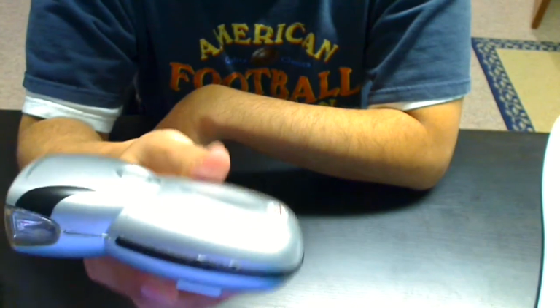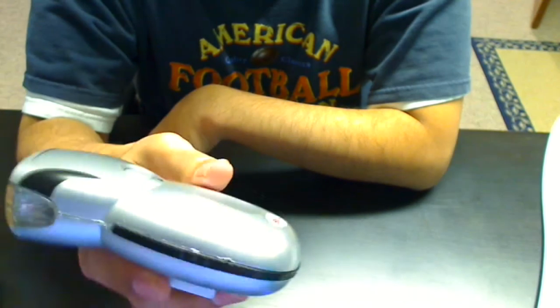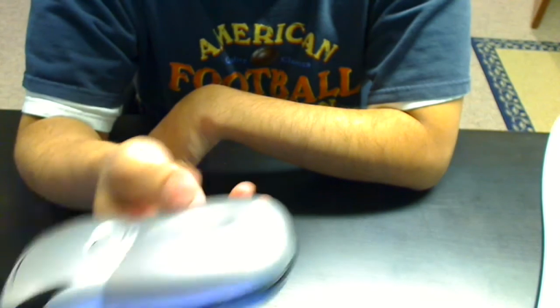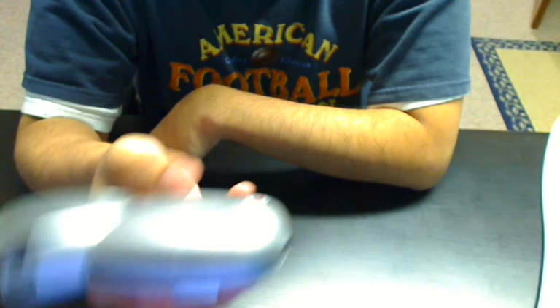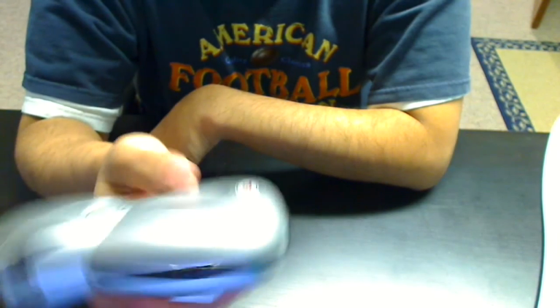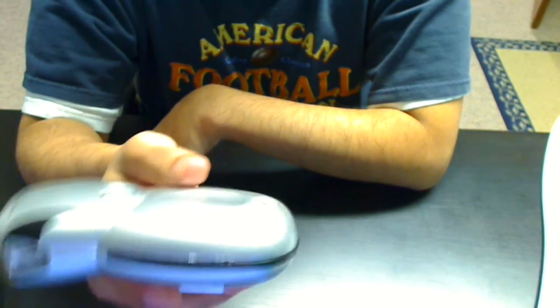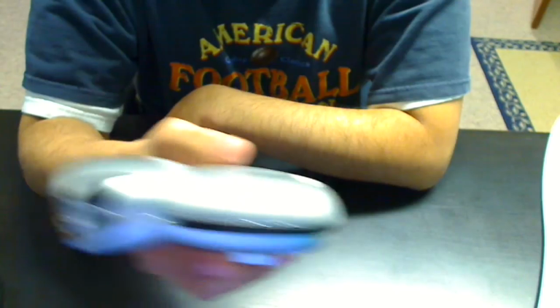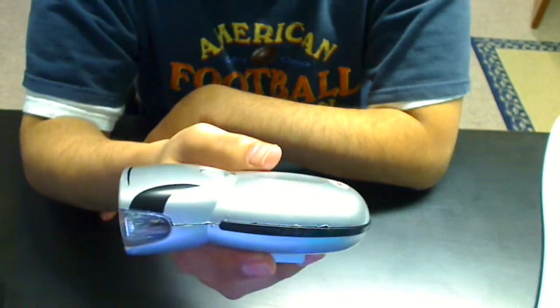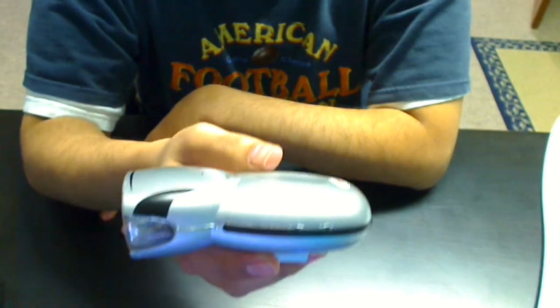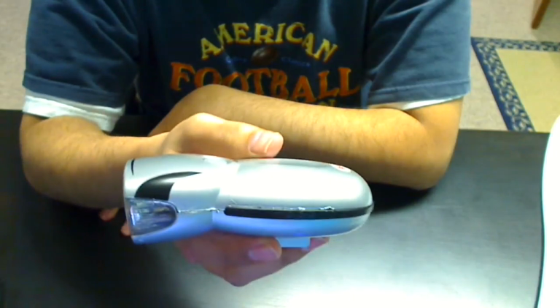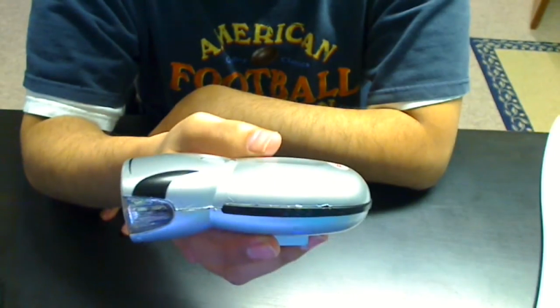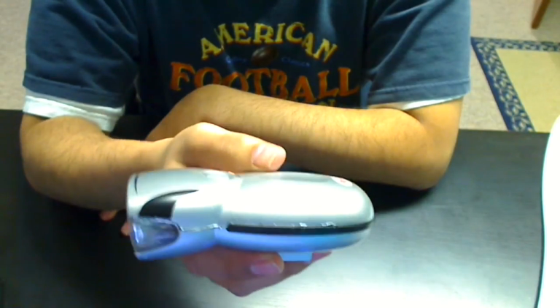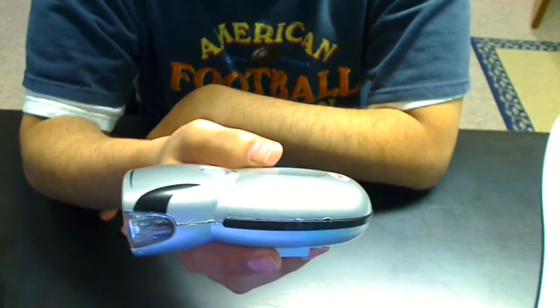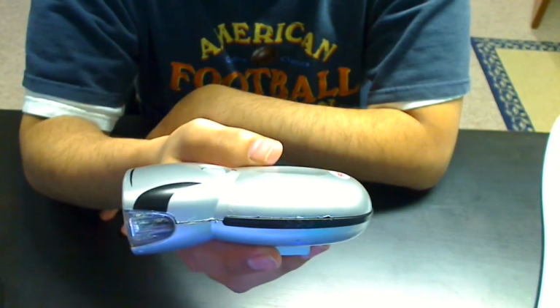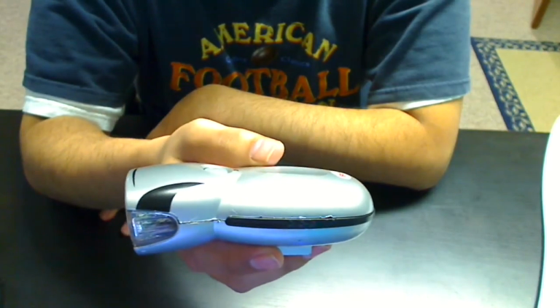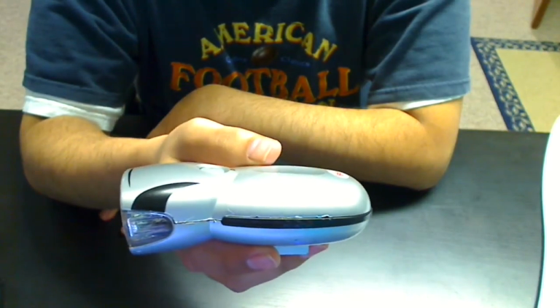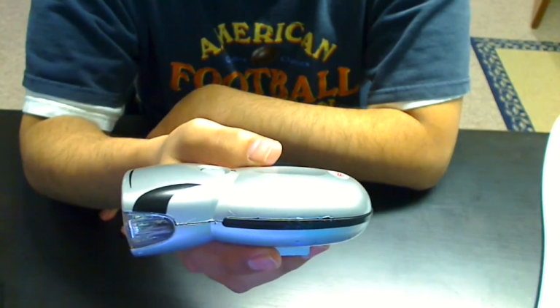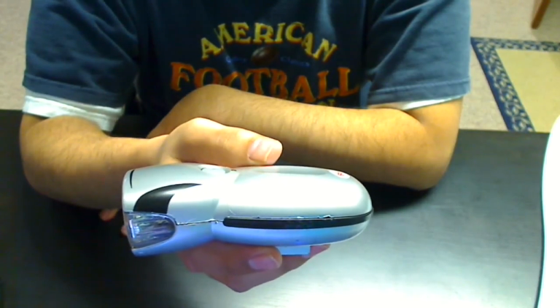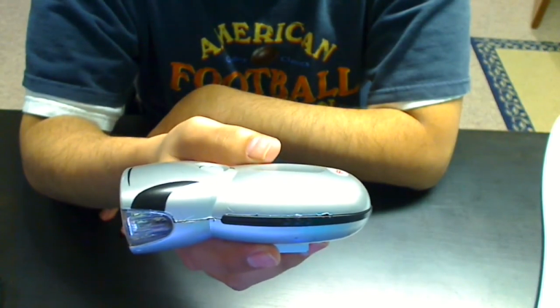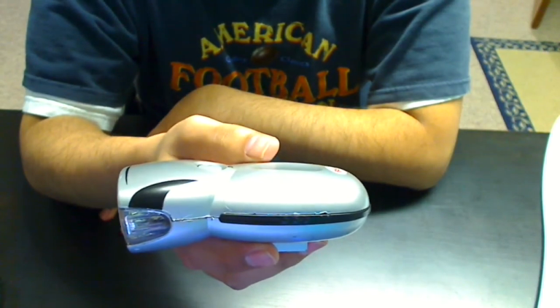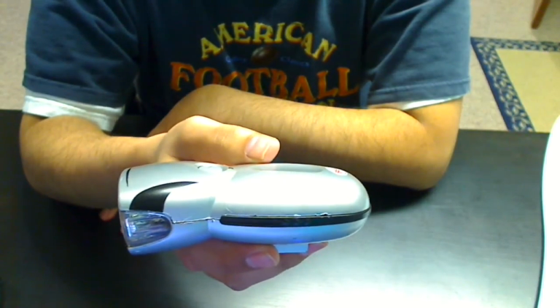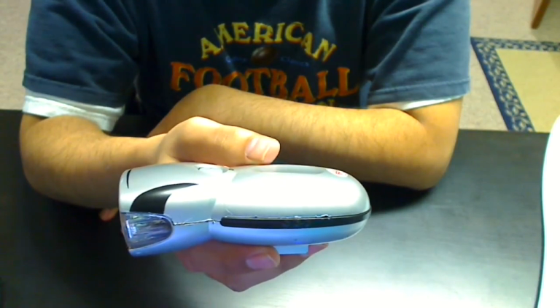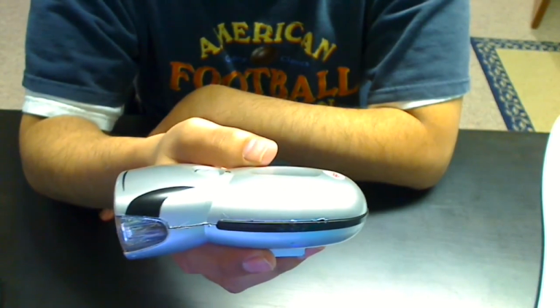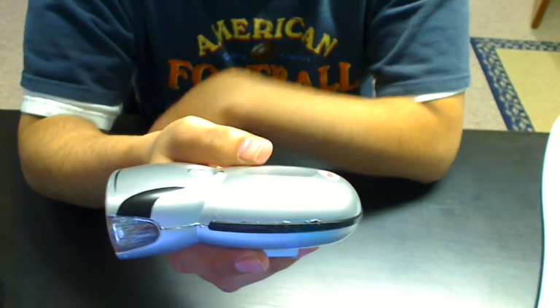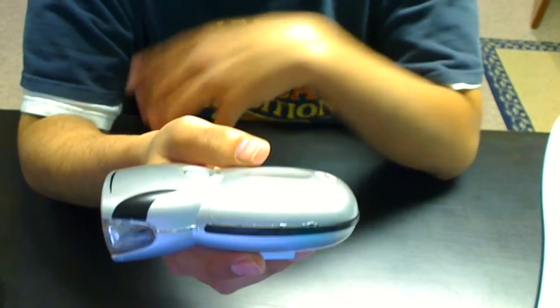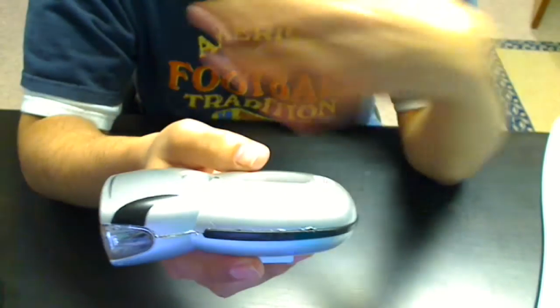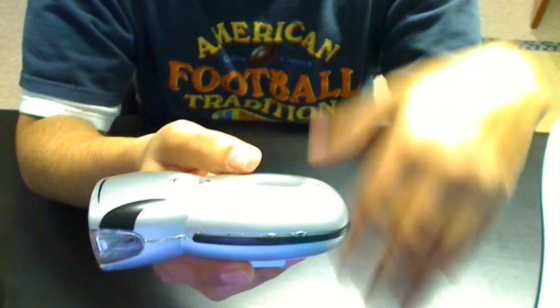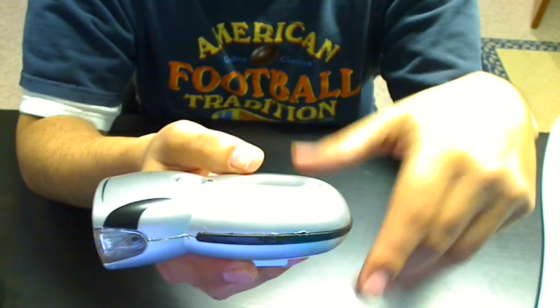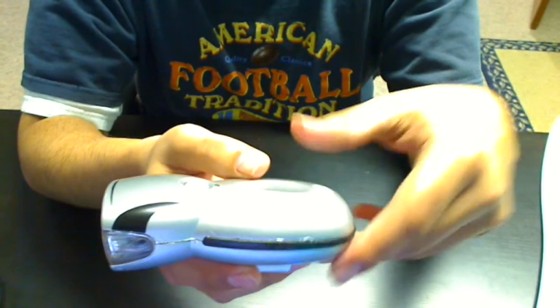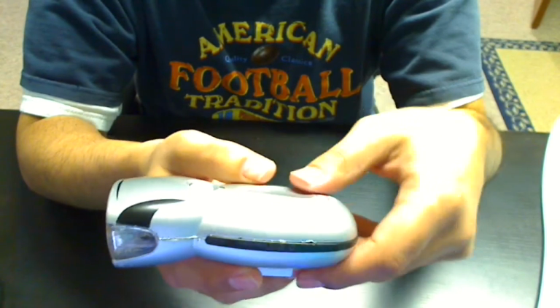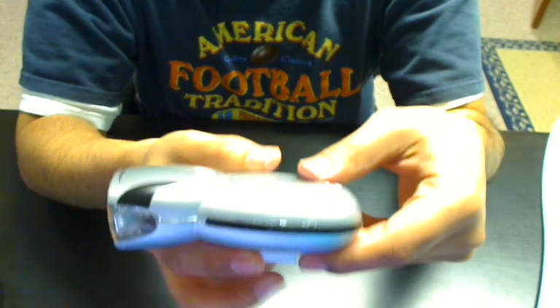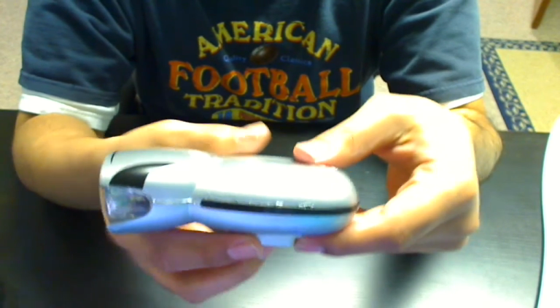So when I was trying to open this for the past hour, I completely forgot how to open it. And I did a bunch of Googling and I could not find the information anywhere. So I'll just go quickly over how you're supposed to open this.